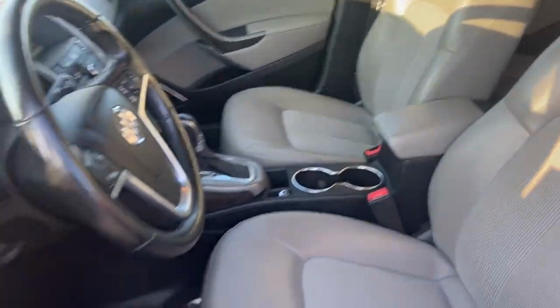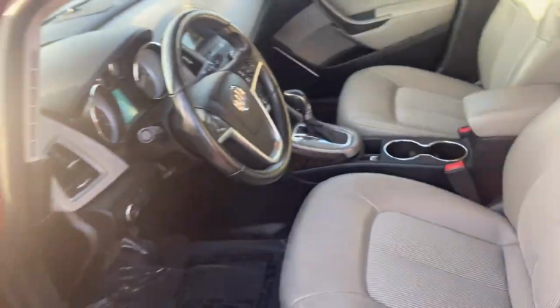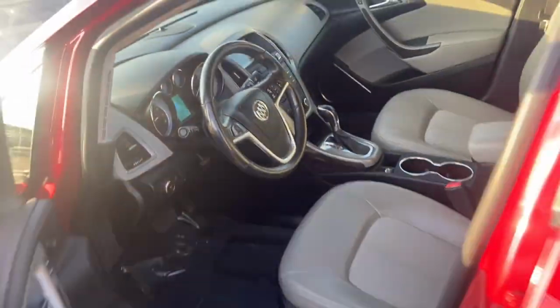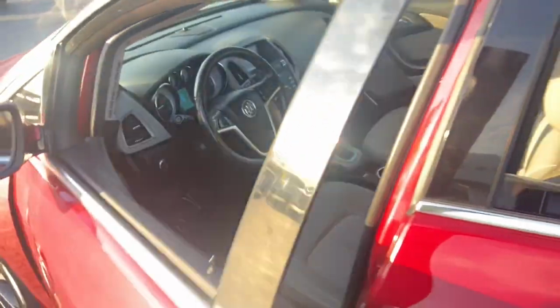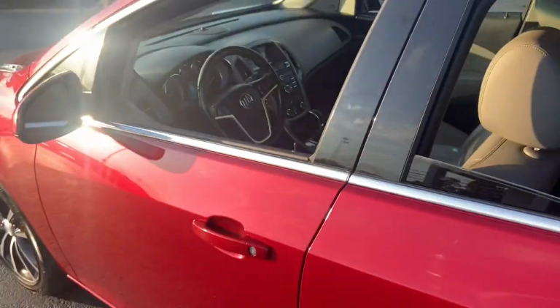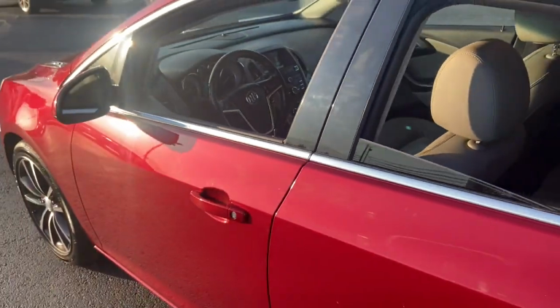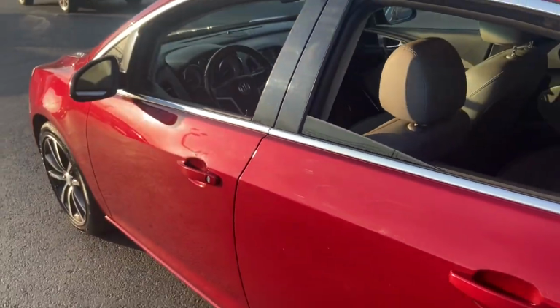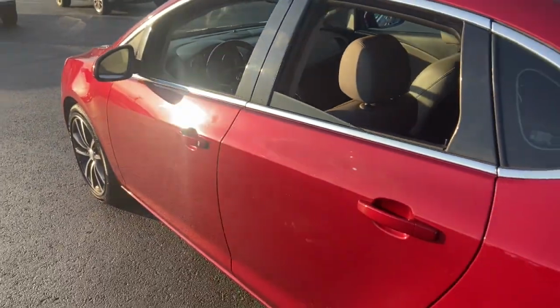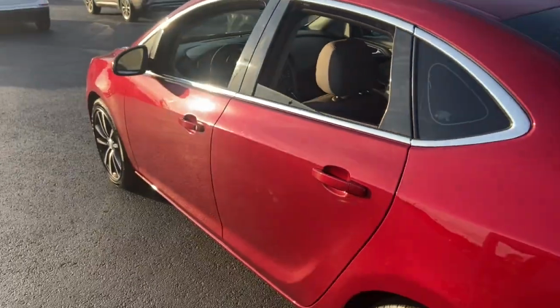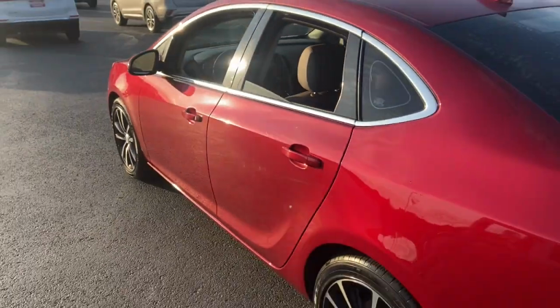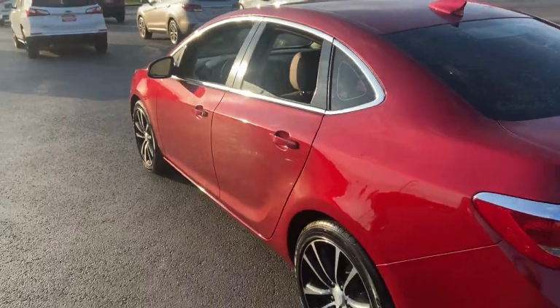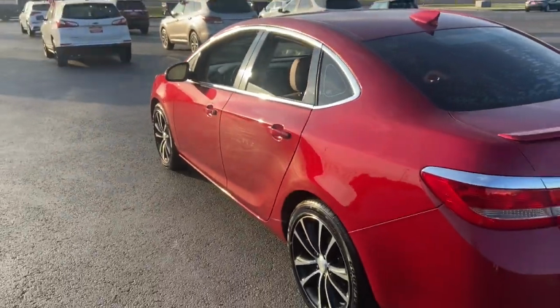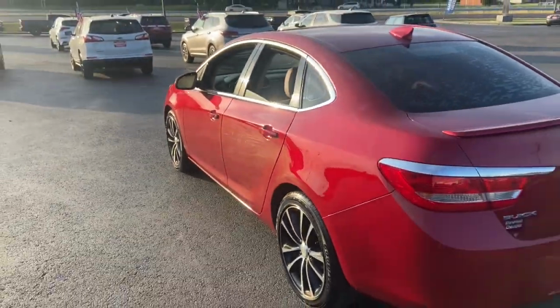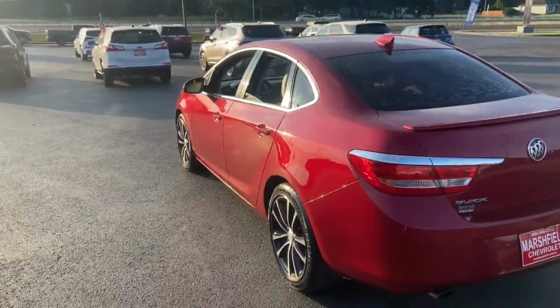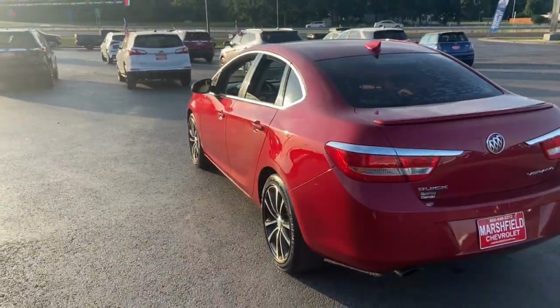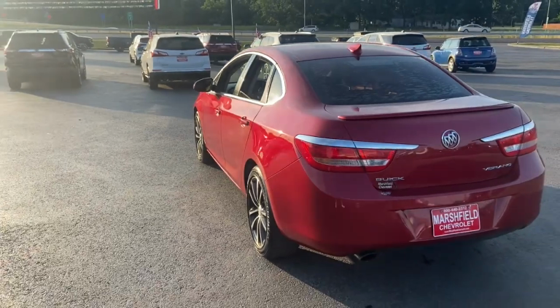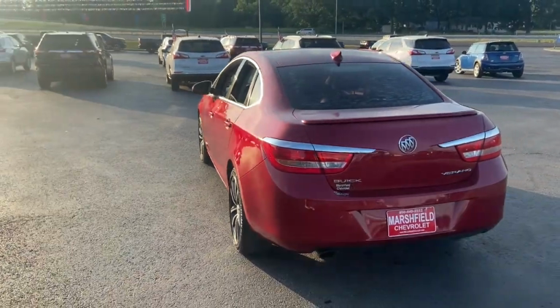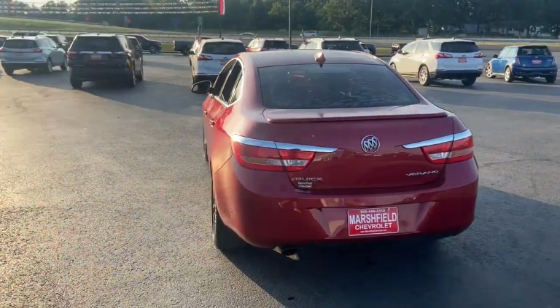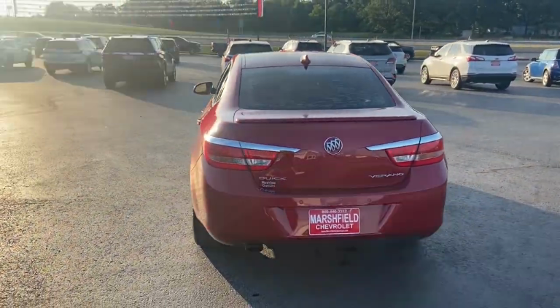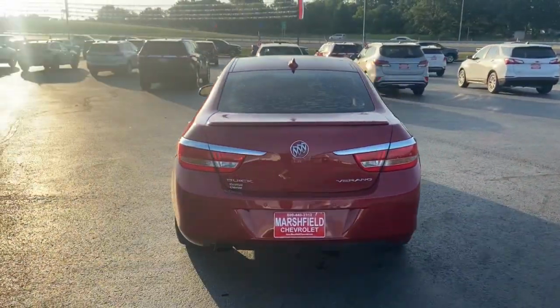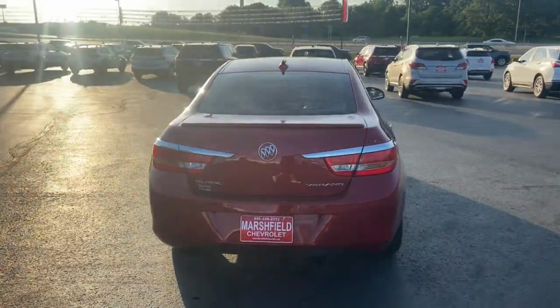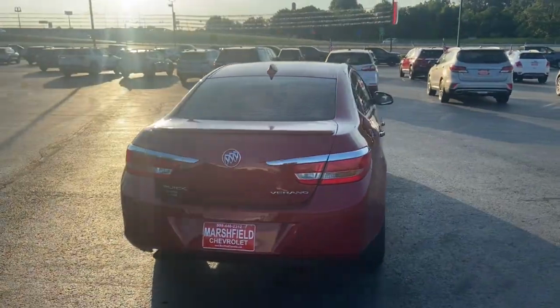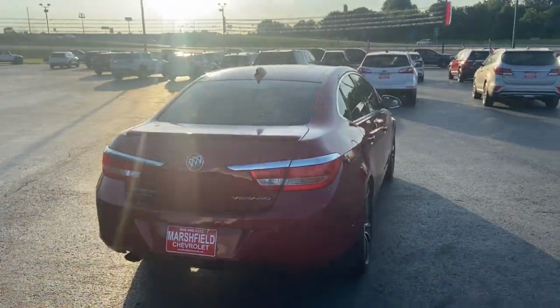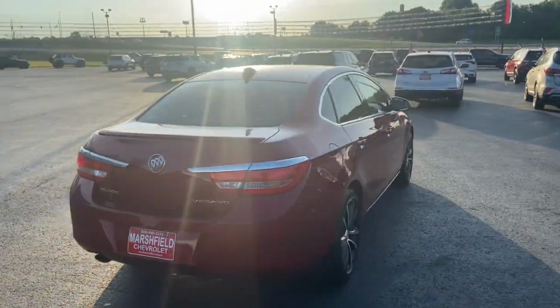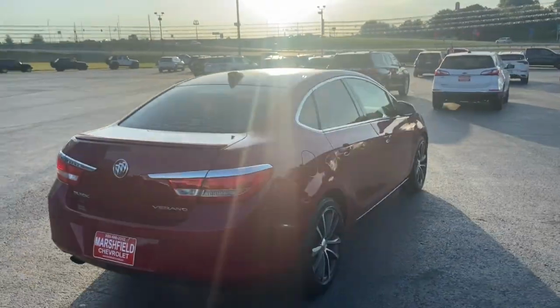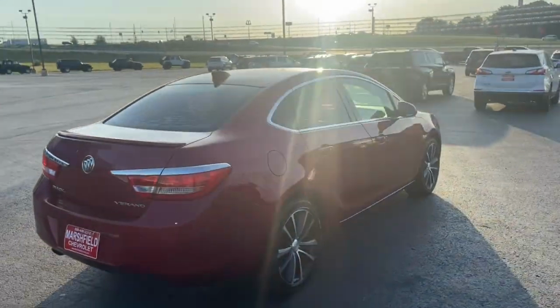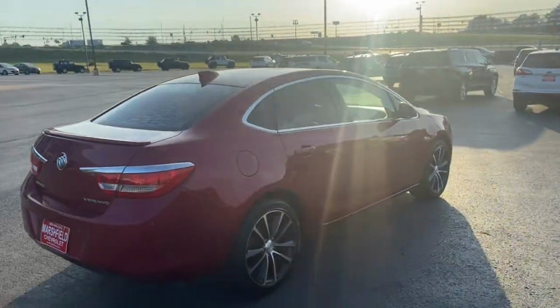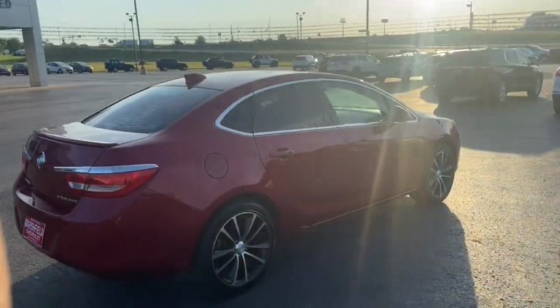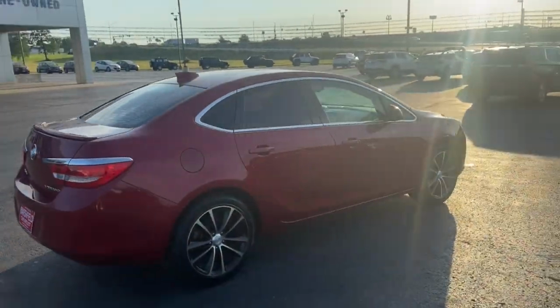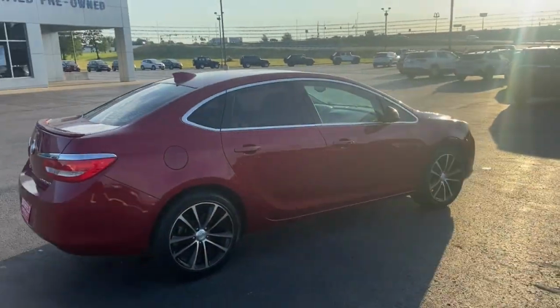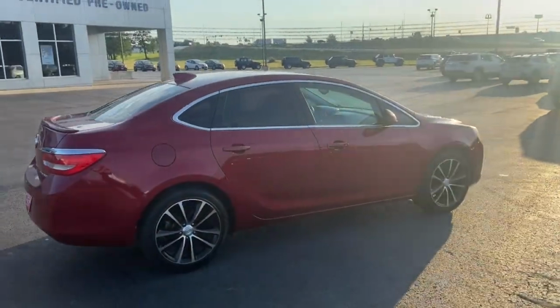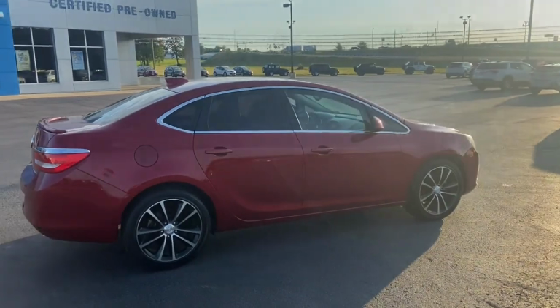Feel the joy that comes with luxury in this stylish Verano. Treat yourself to a test drive today. Our staff will toss you the keys and give you an outstanding customer experience.